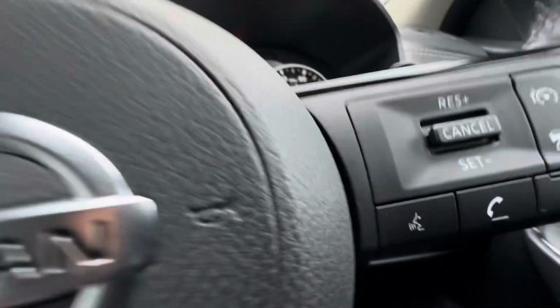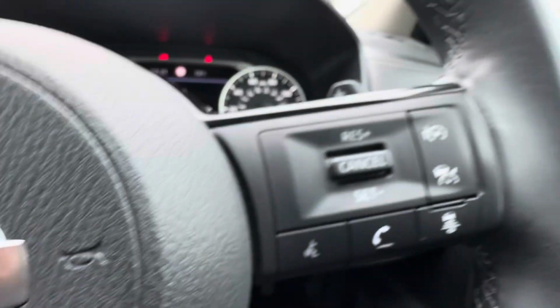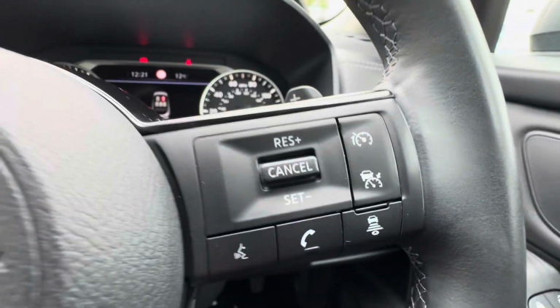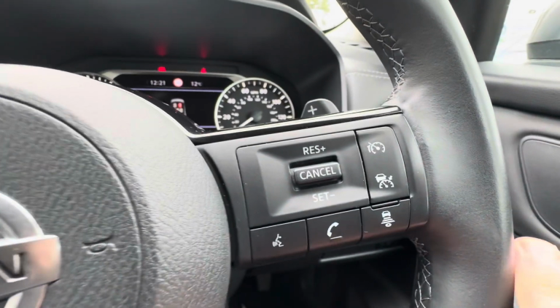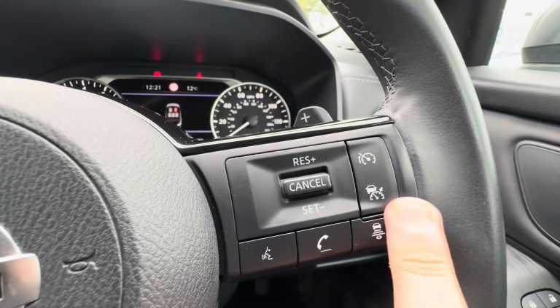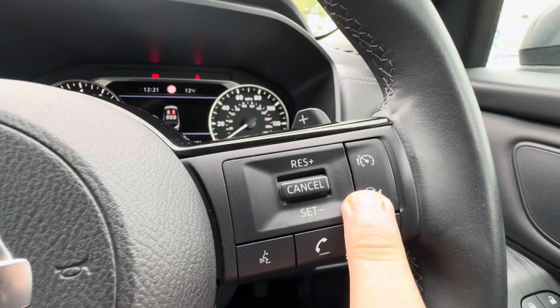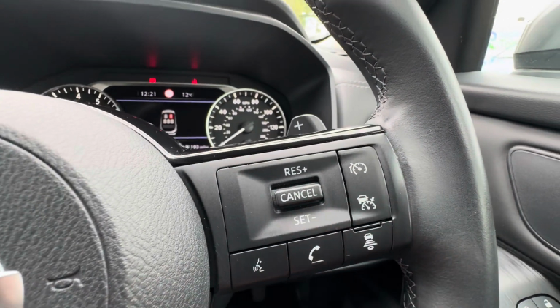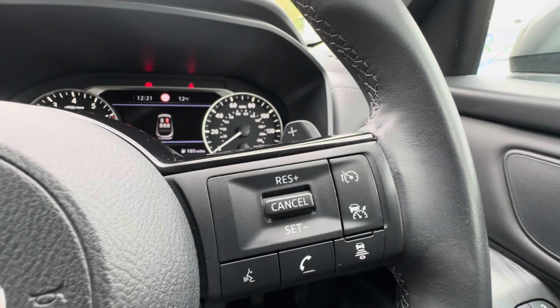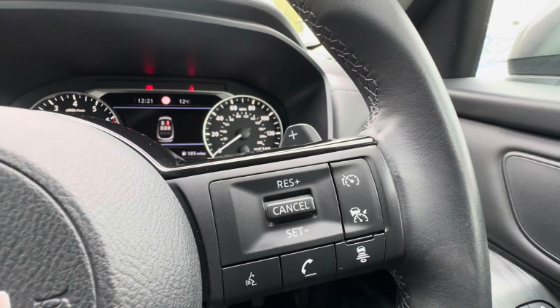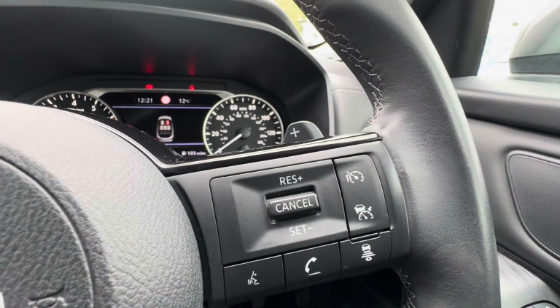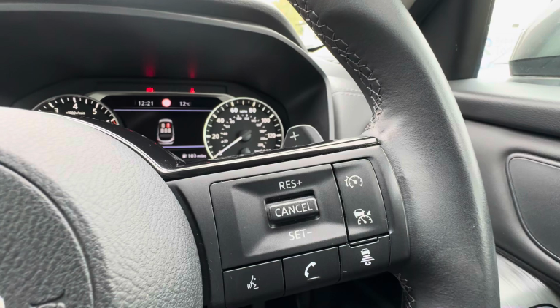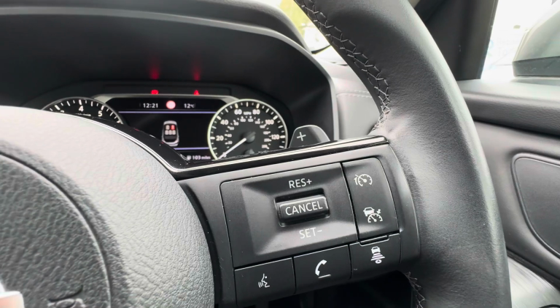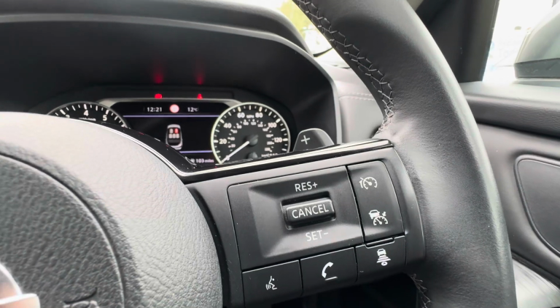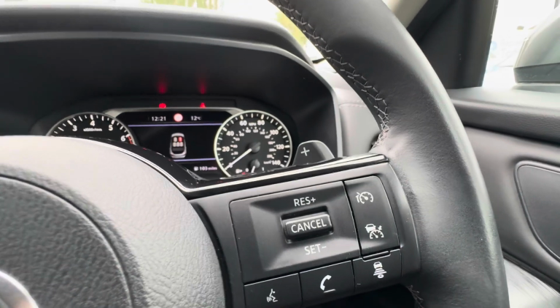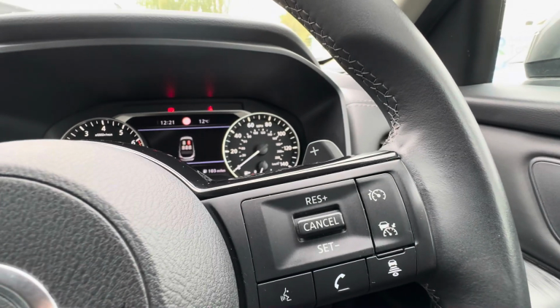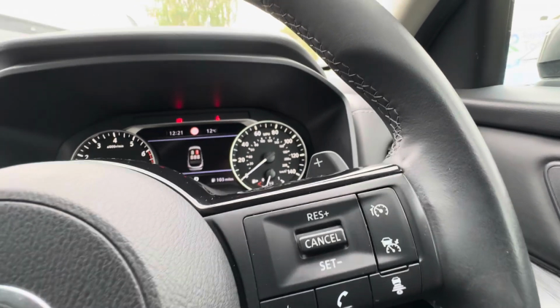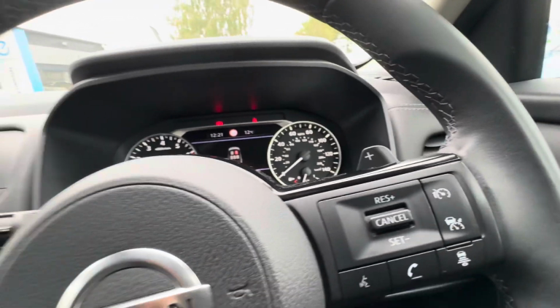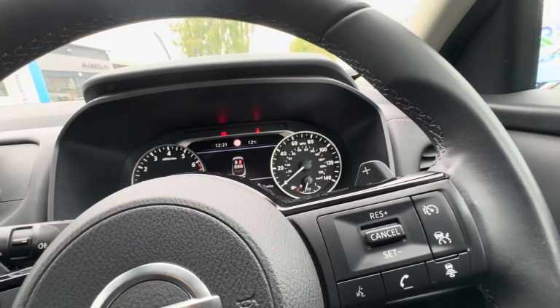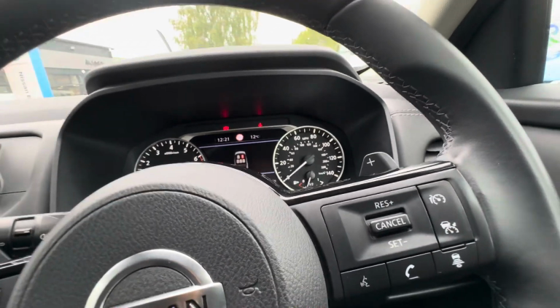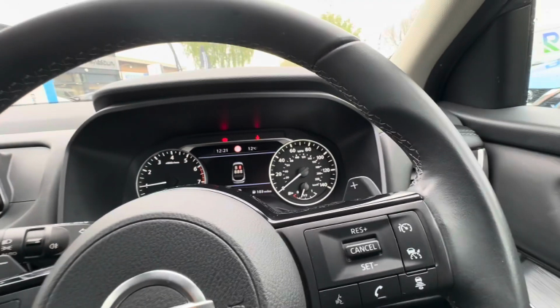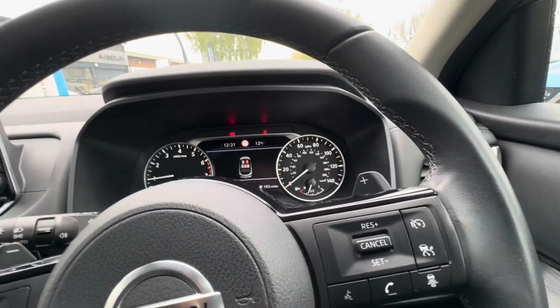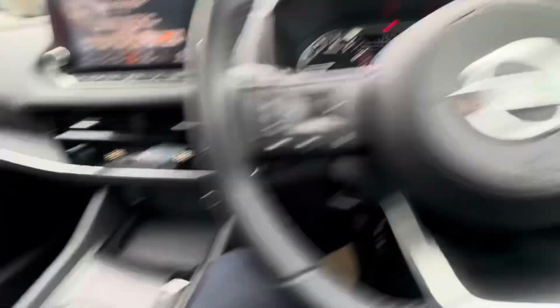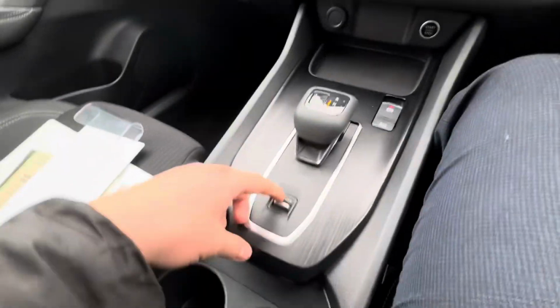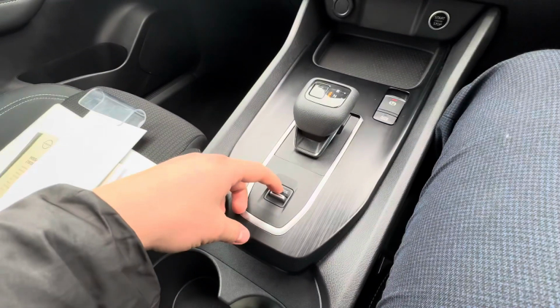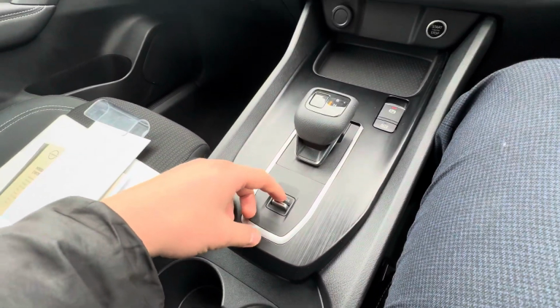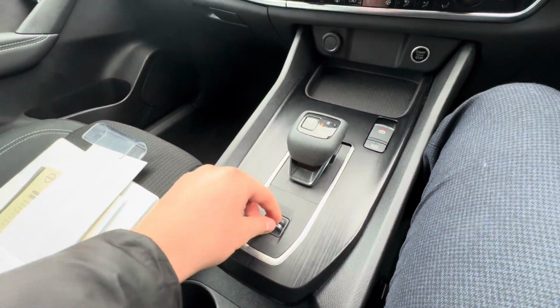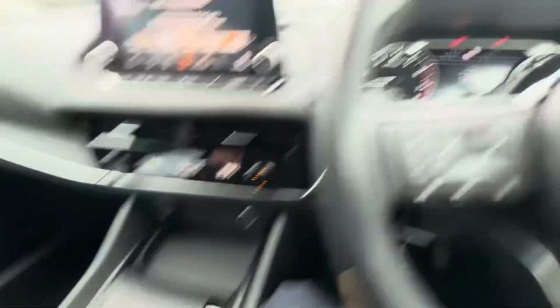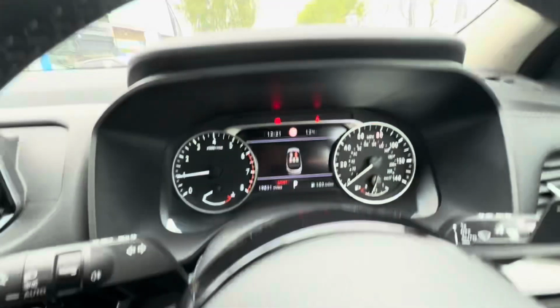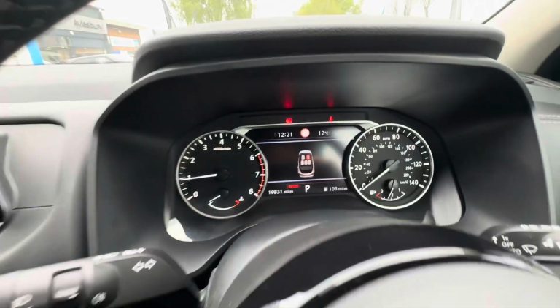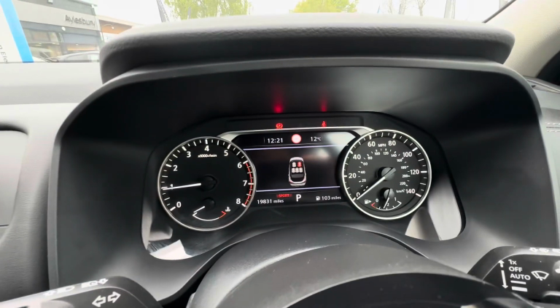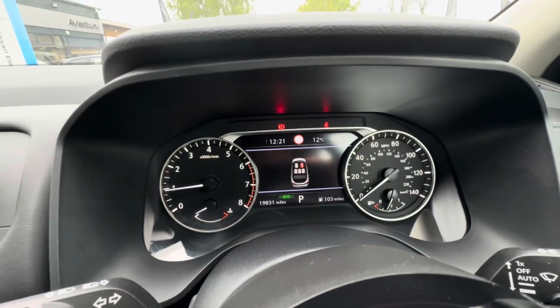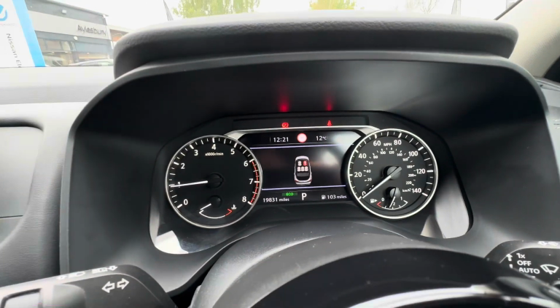Your intelligent cruise control is this button here — press it and the car will keep its distance from the car in front on long journeys. You've also got the D mode which is your drive mode, so you can switch between Eco, Sports, and Standard.